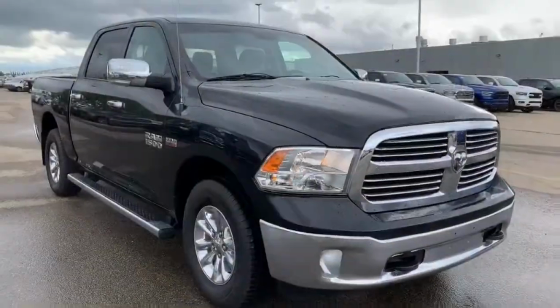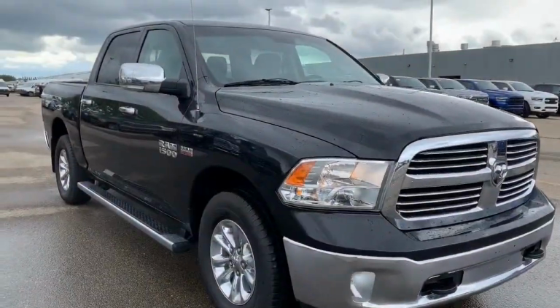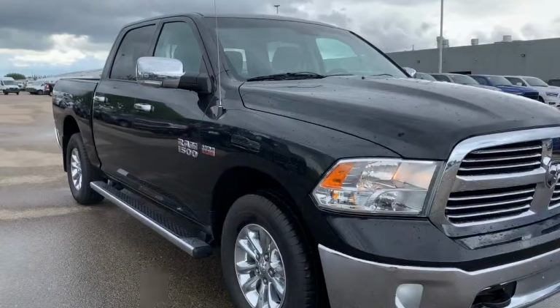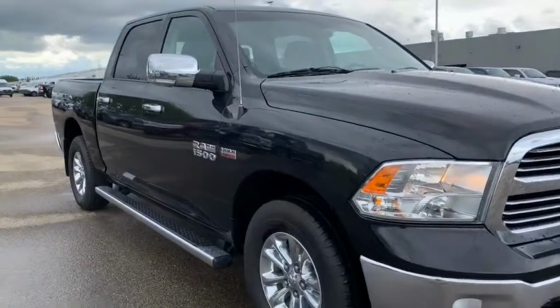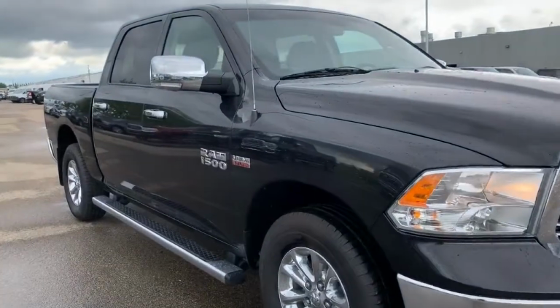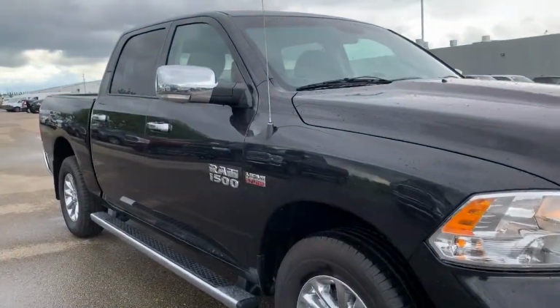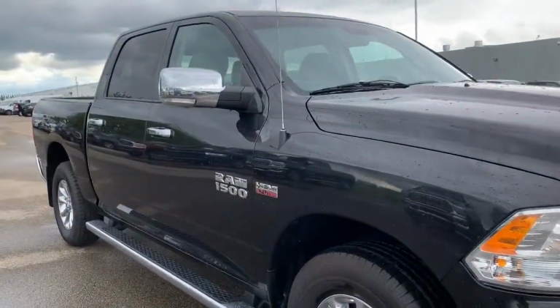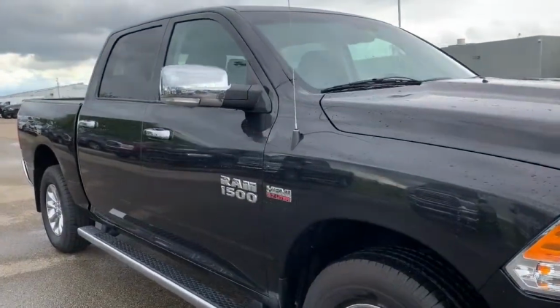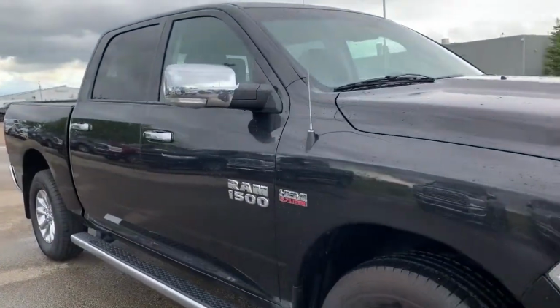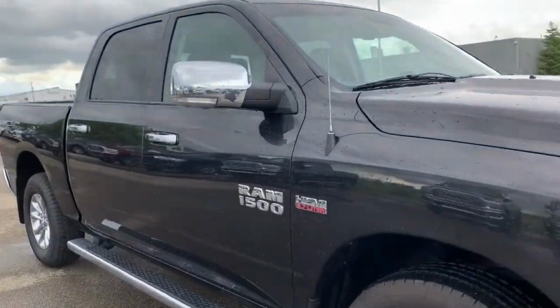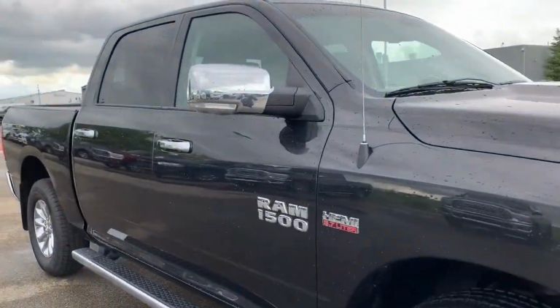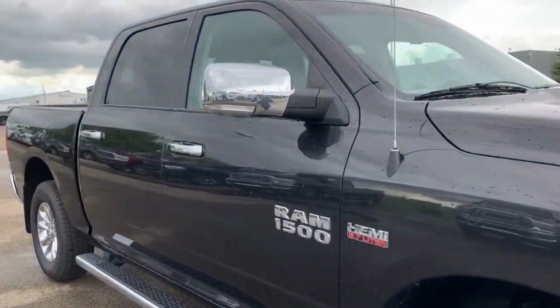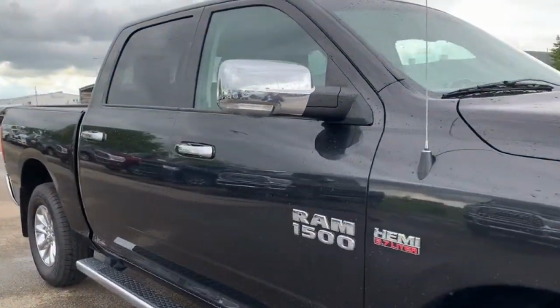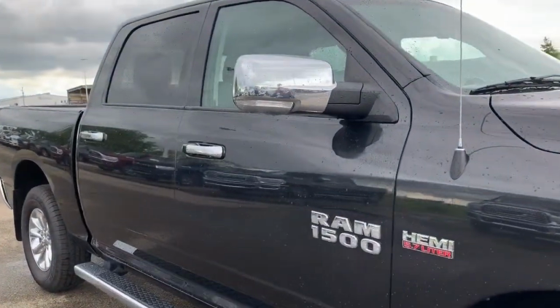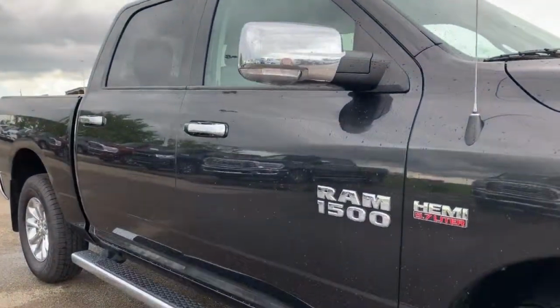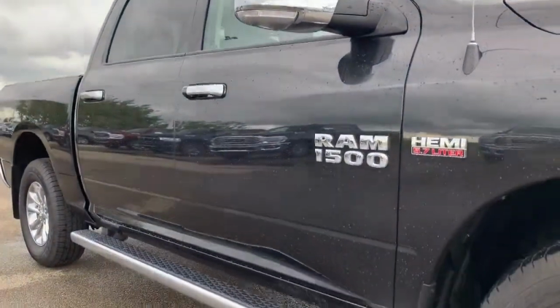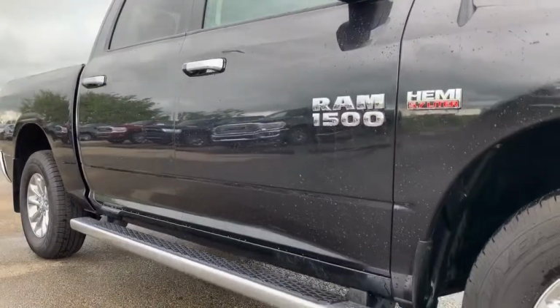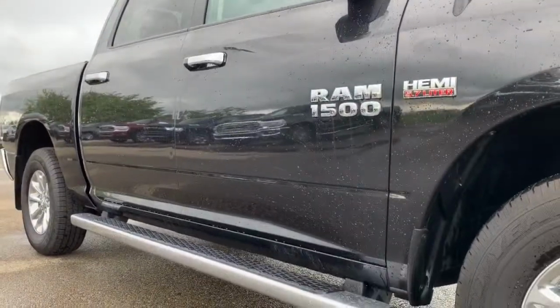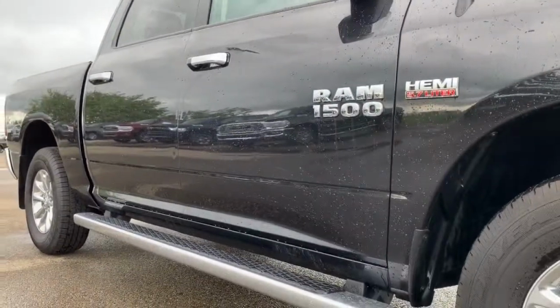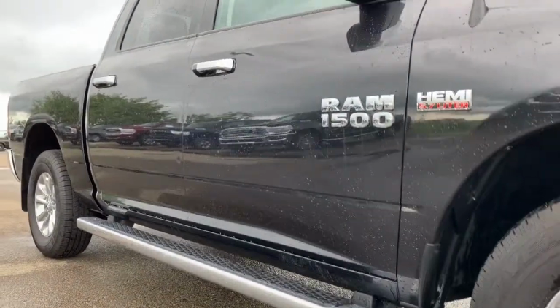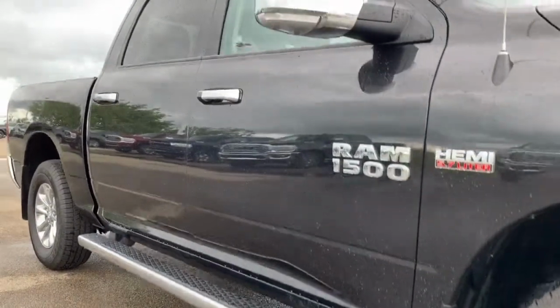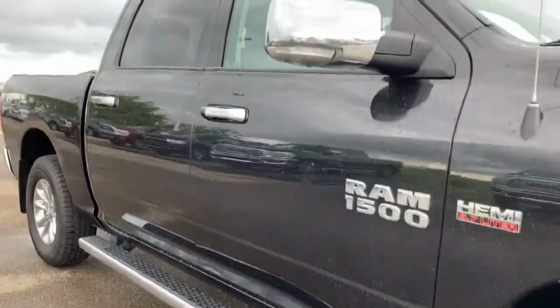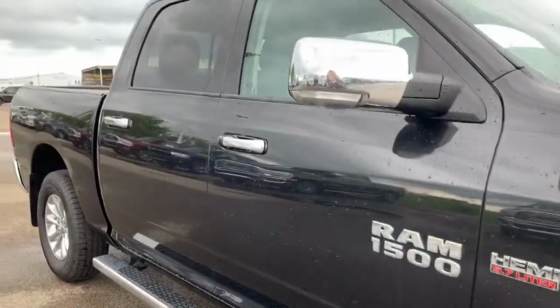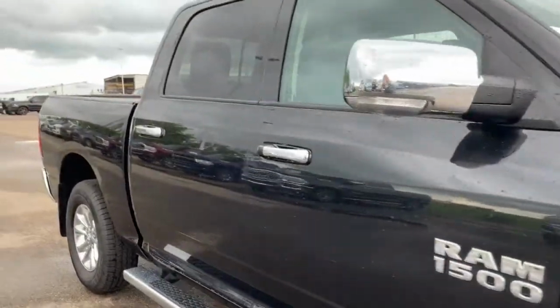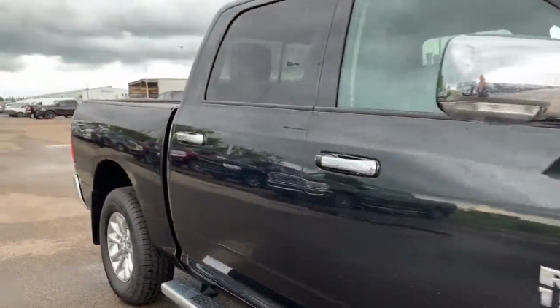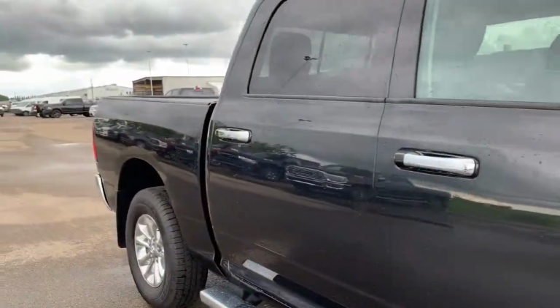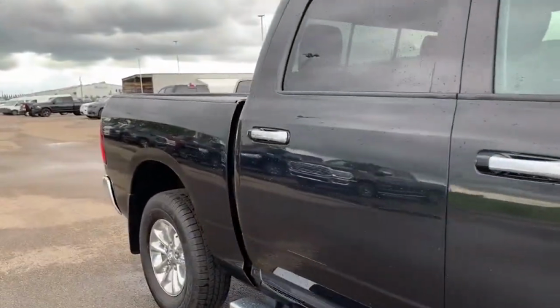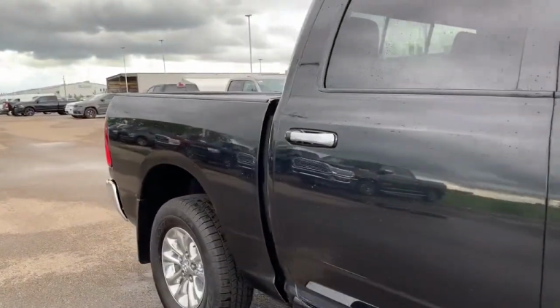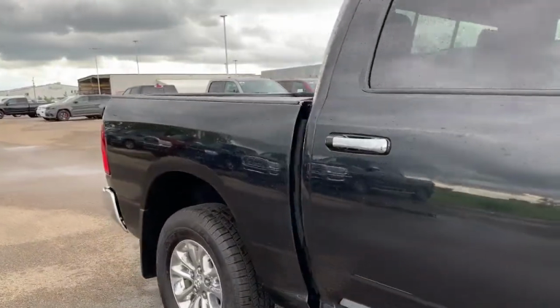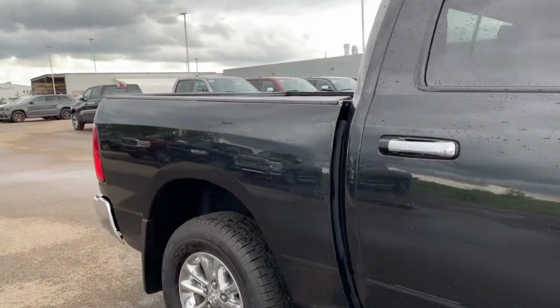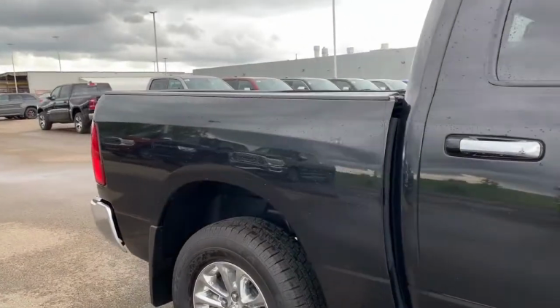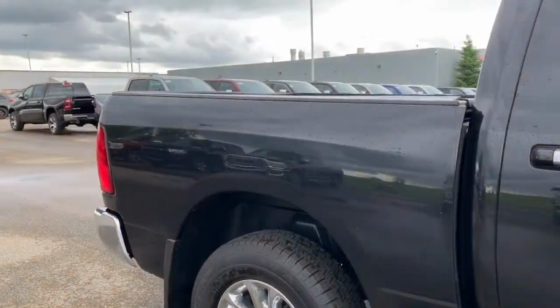Moving down this 1500, it does come with power-heated side mirrors with supplemental signals, as well as side steps. This vehicle is a crew cab, so you have a 5-foot box.